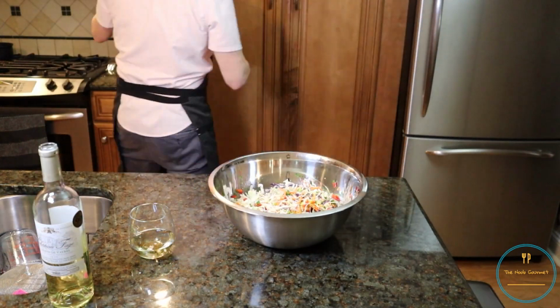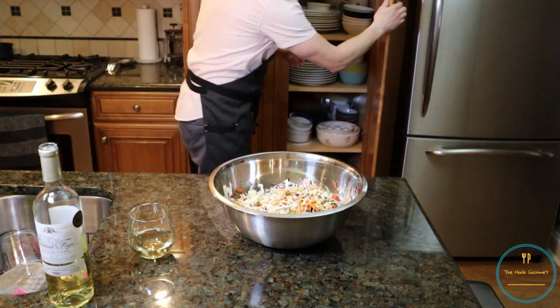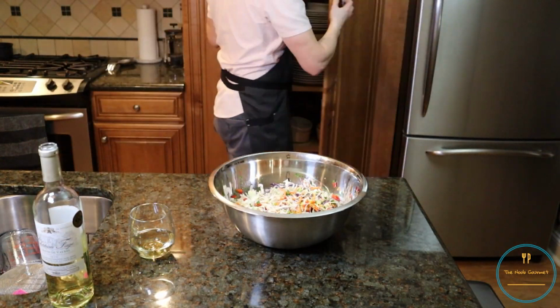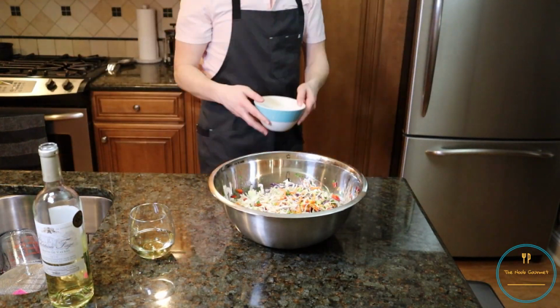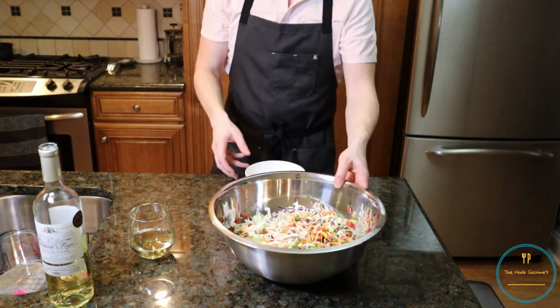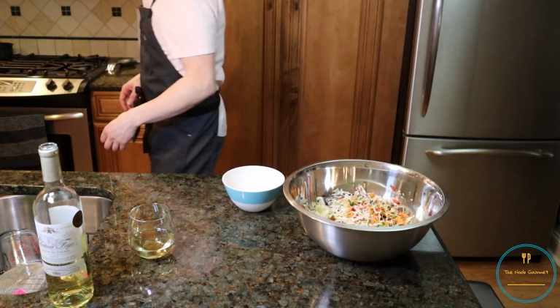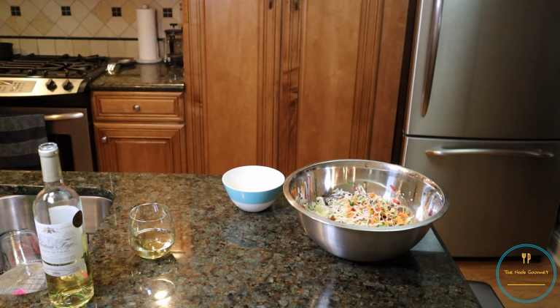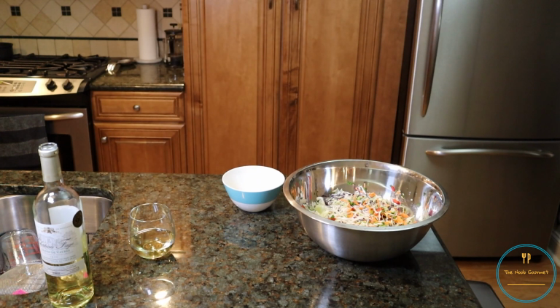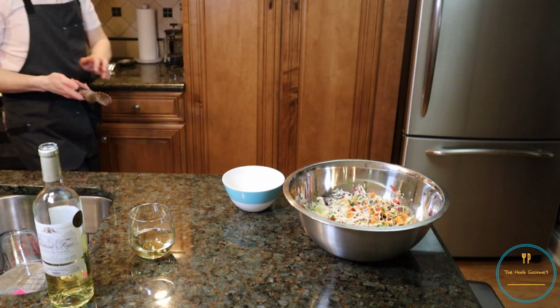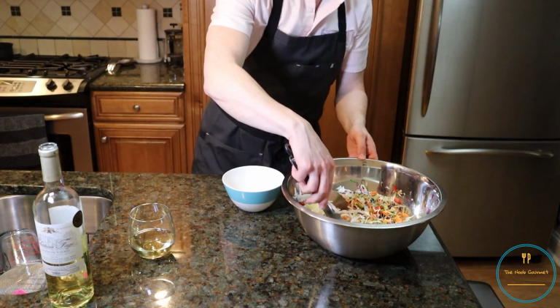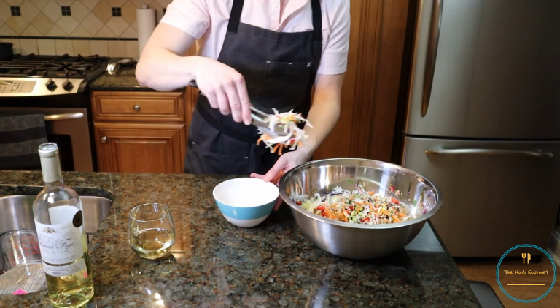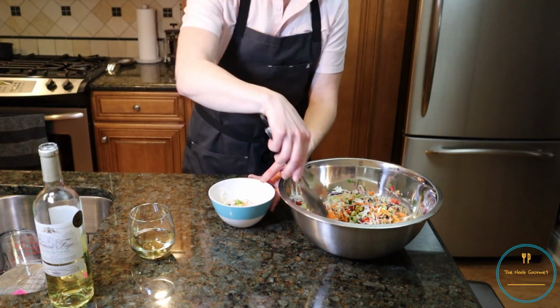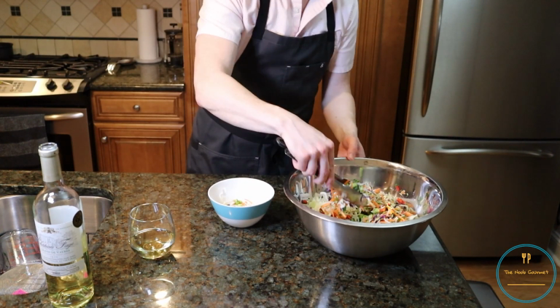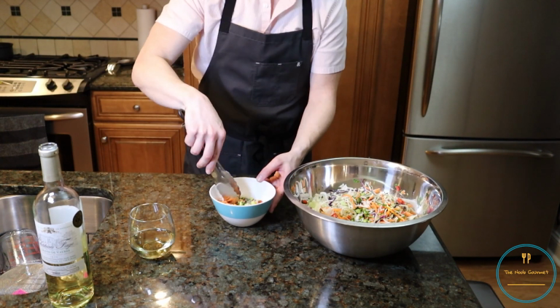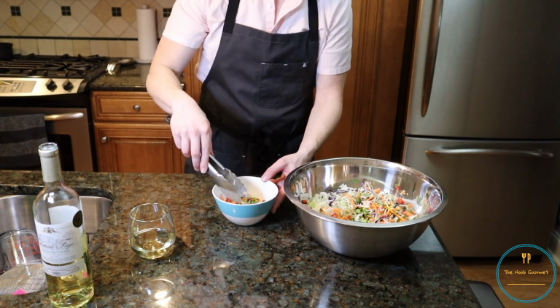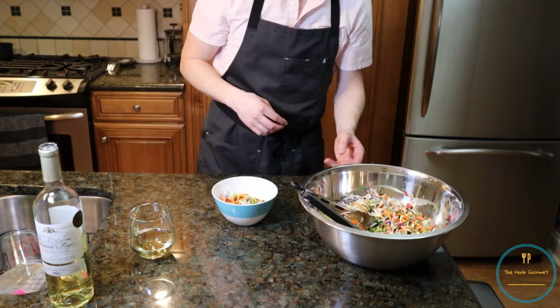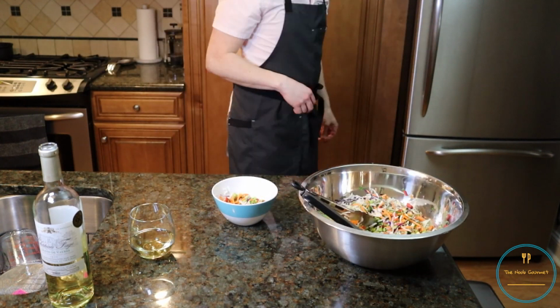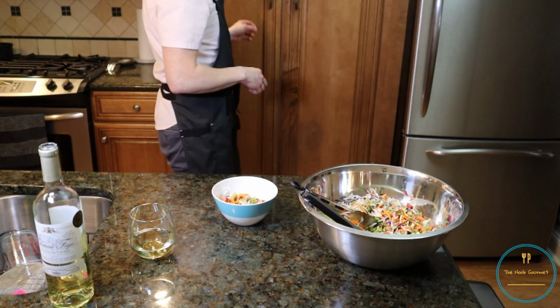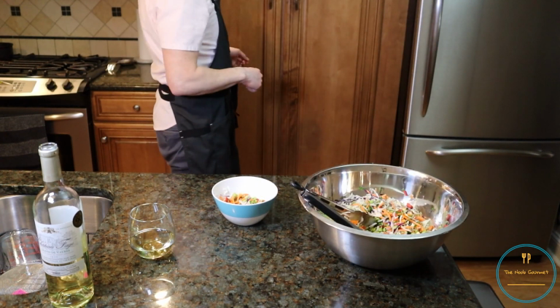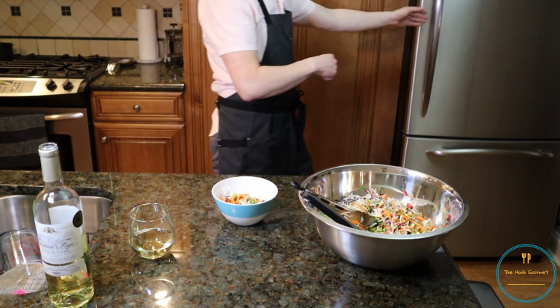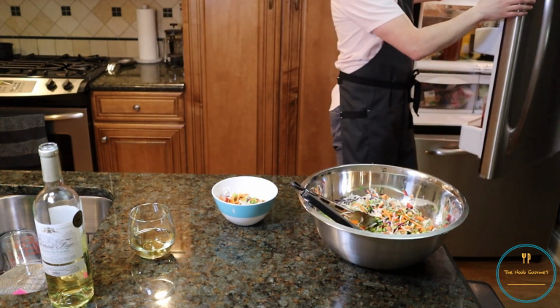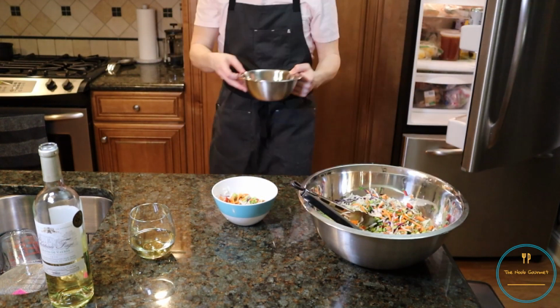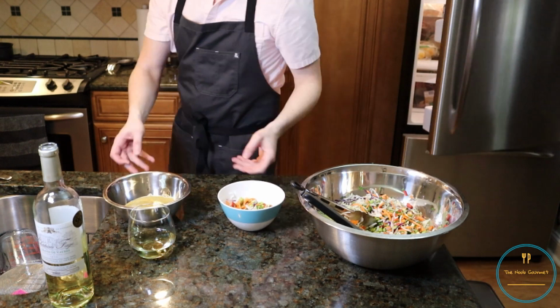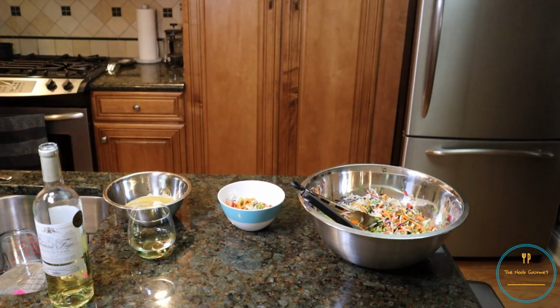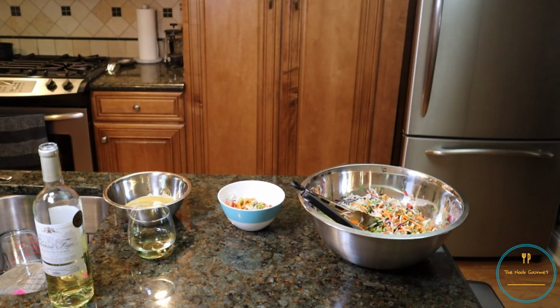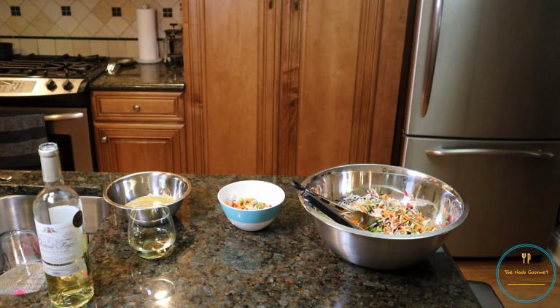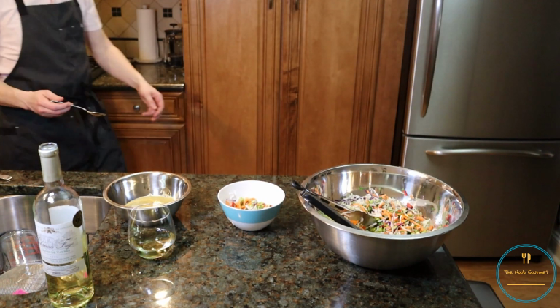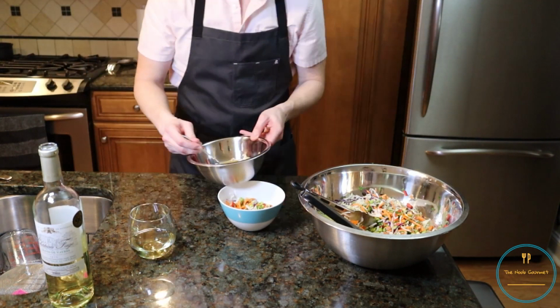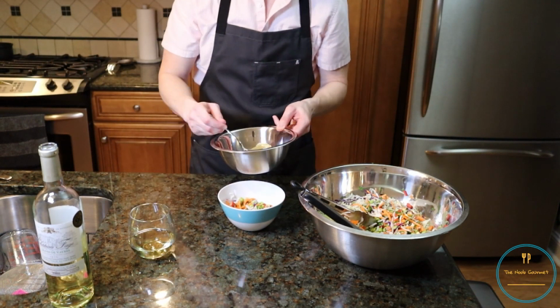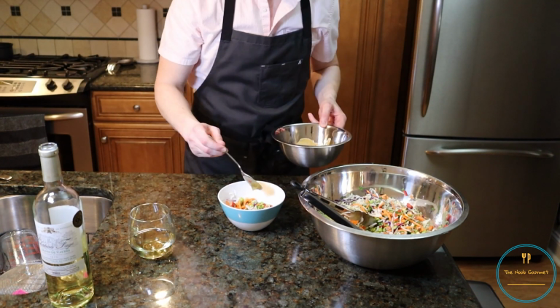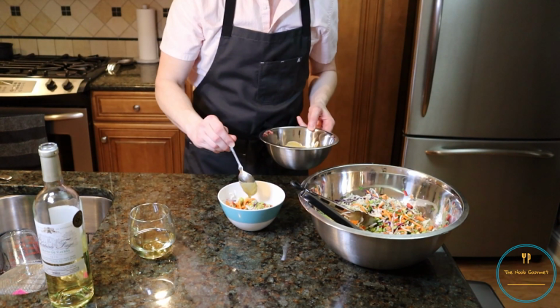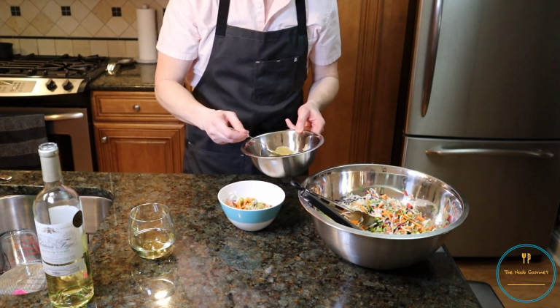I got out a small bowl for reasons I can't quite explain, which was both difficult to eat out of and made the photos look weird. I removed the chilled dressing from the fridge, went to find a spoon, and drizzled liberally.